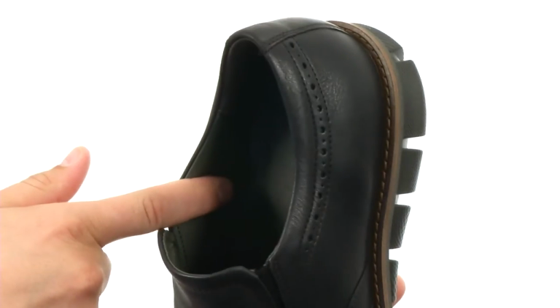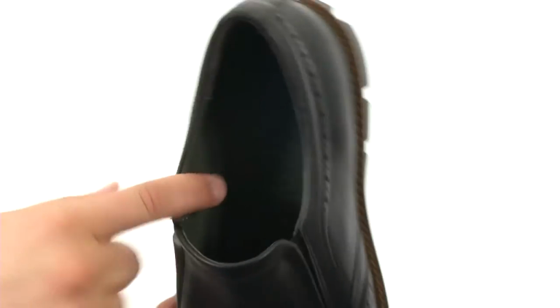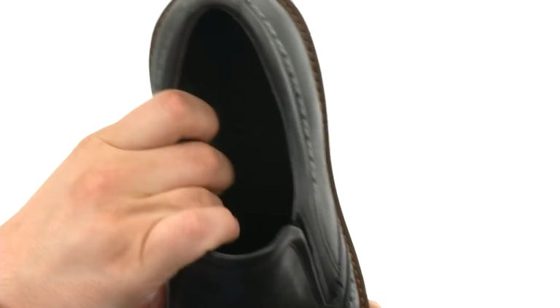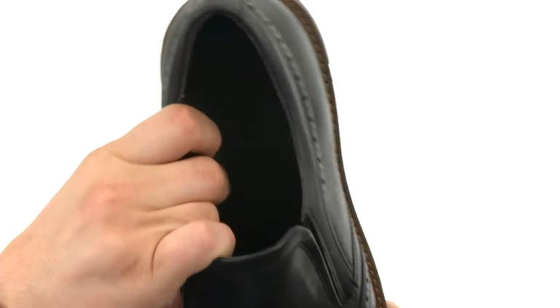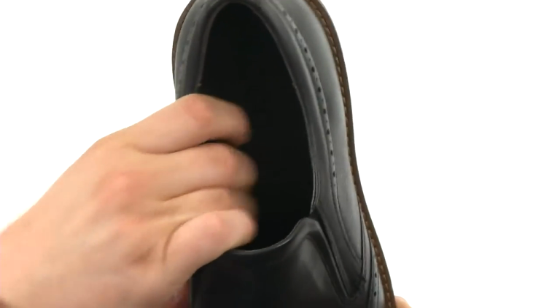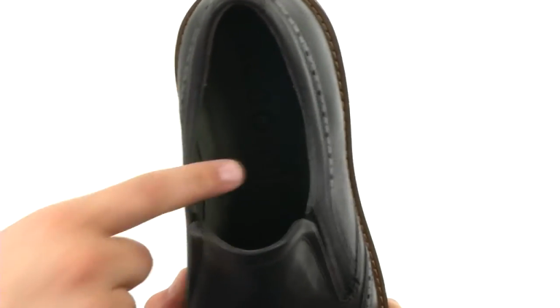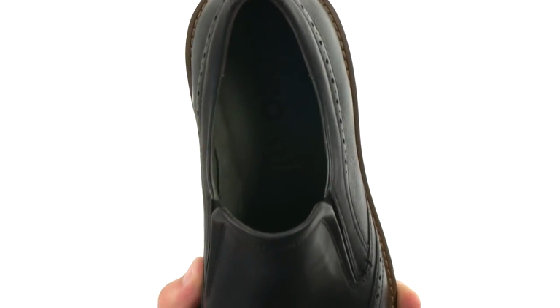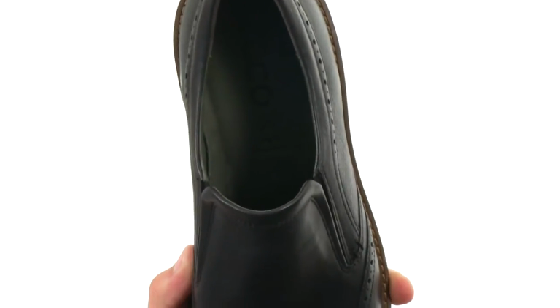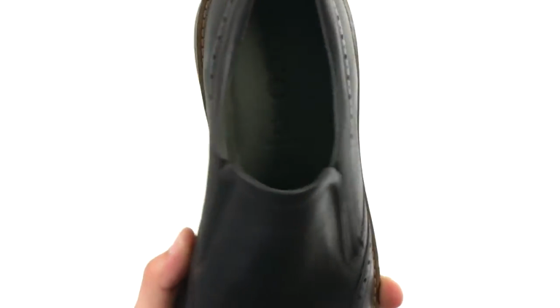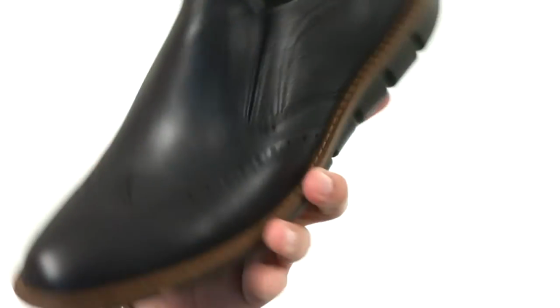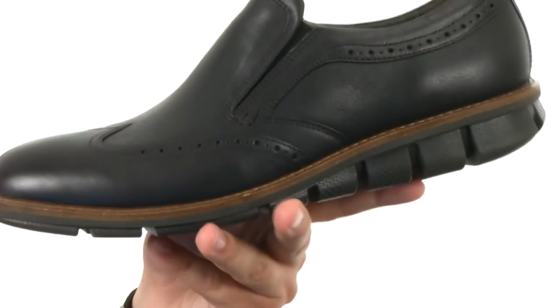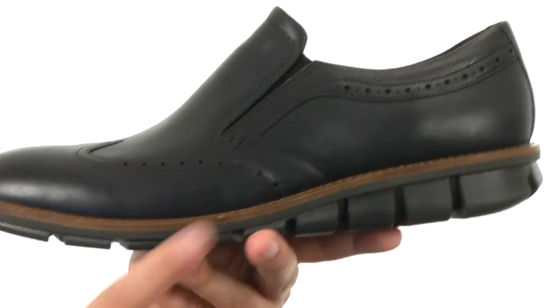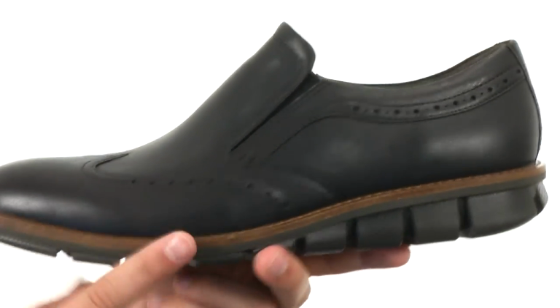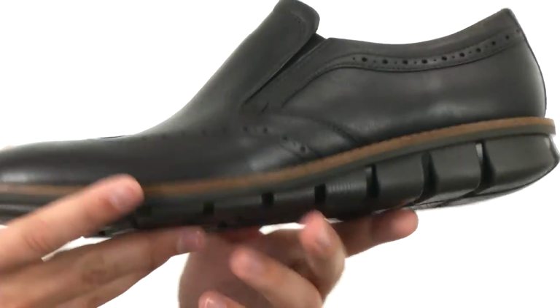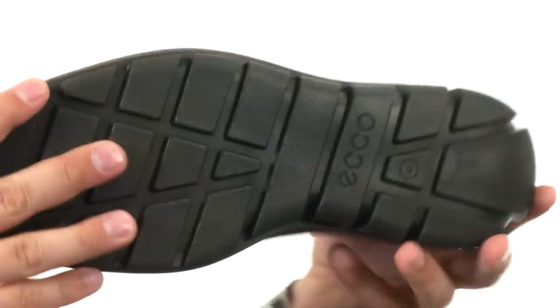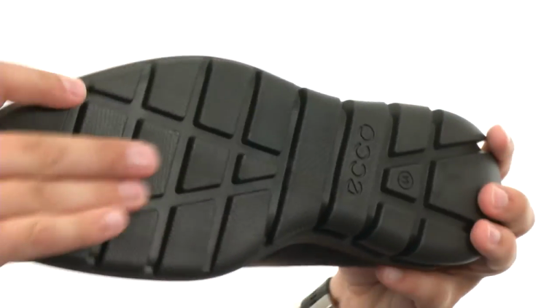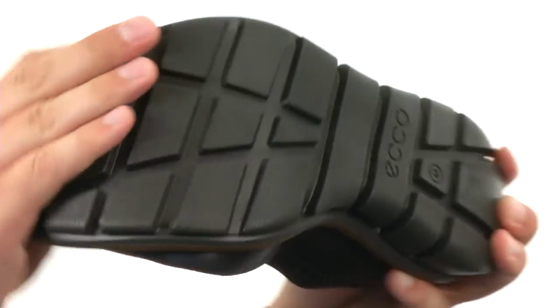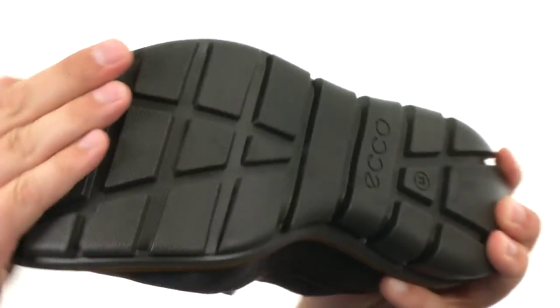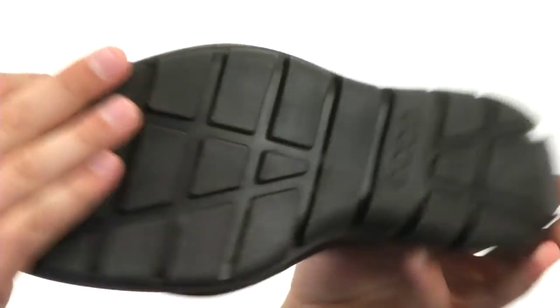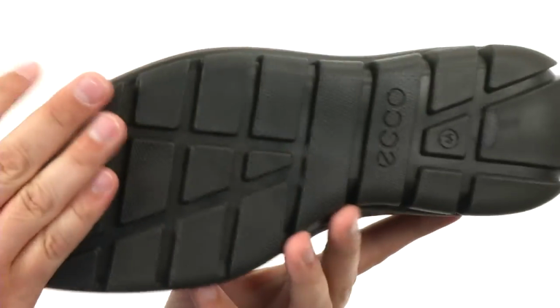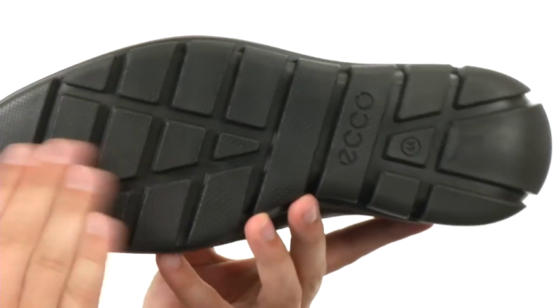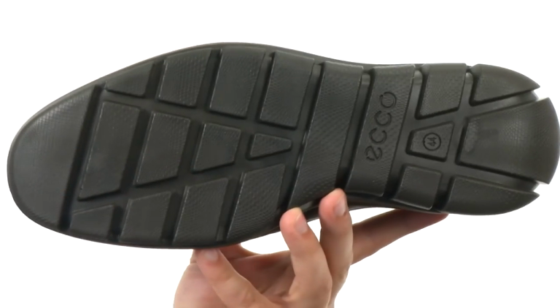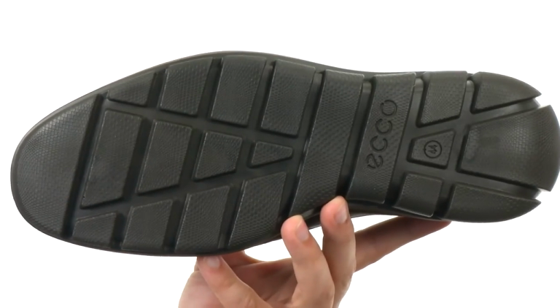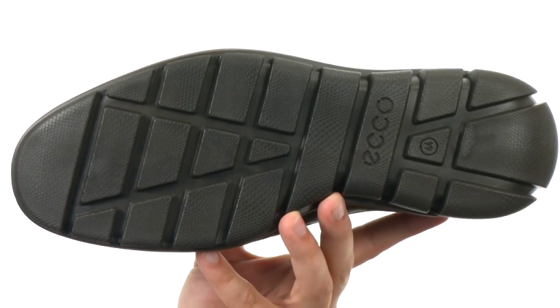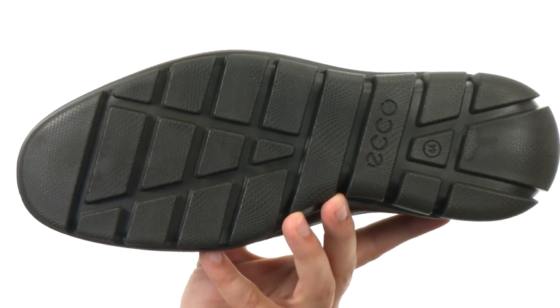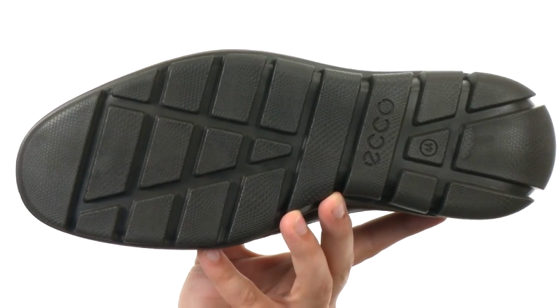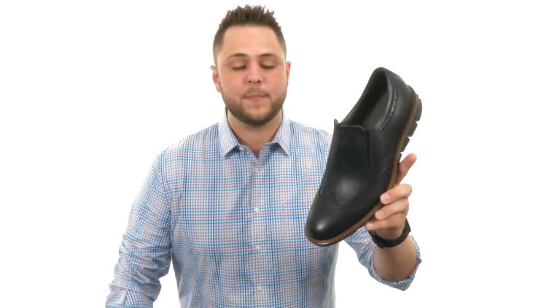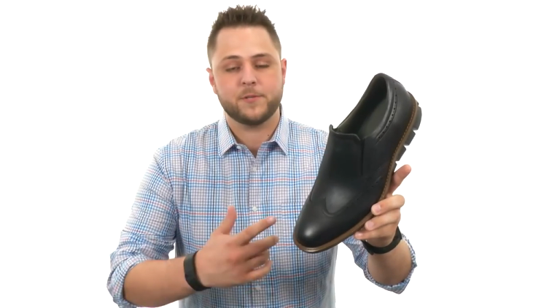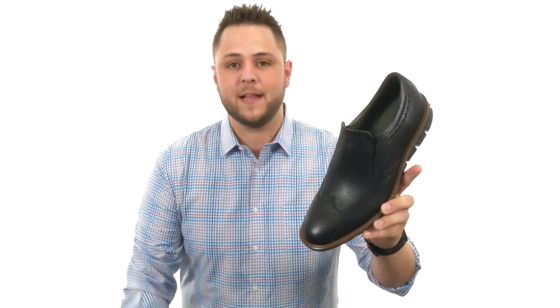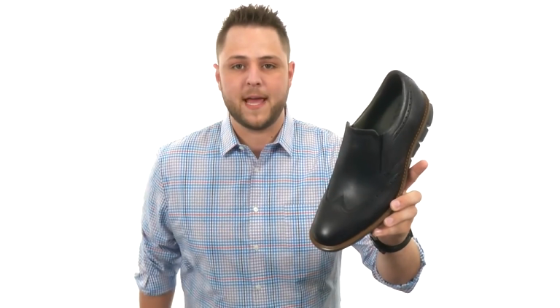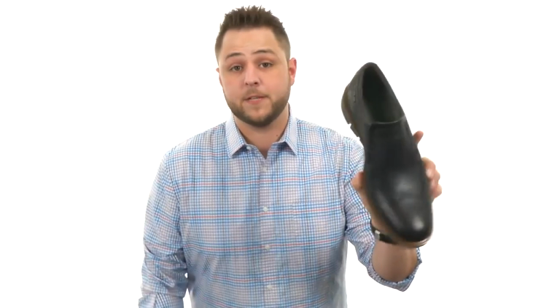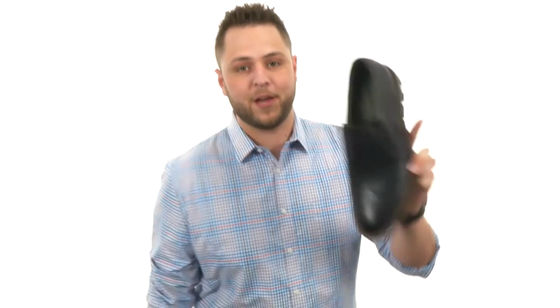It's very breathable on the inside, lined with leather. You have that ECHO Comfort Fiber System down there to keep your feet breathing and cool. And then a direct injected polyurethane outsole — it's perfect for use over all types of surfaces, really shock absorbing and flexible. Slip on something super stylish today, it is from ECHO.